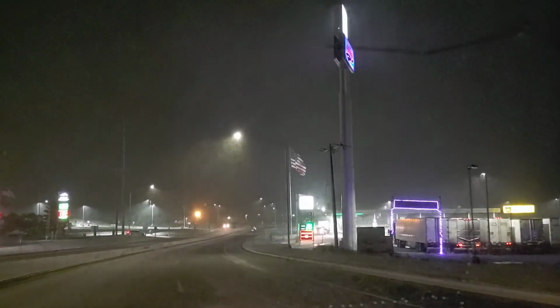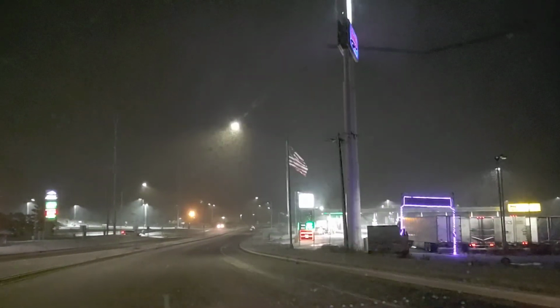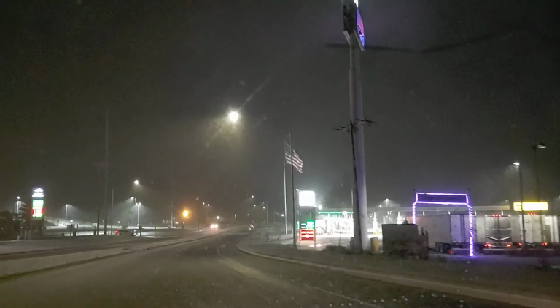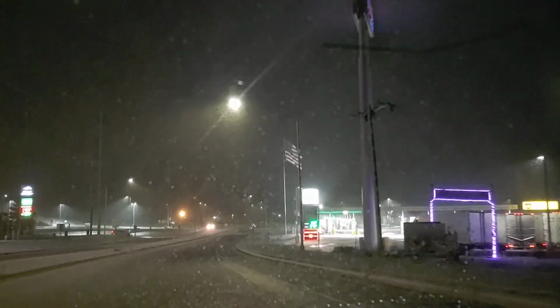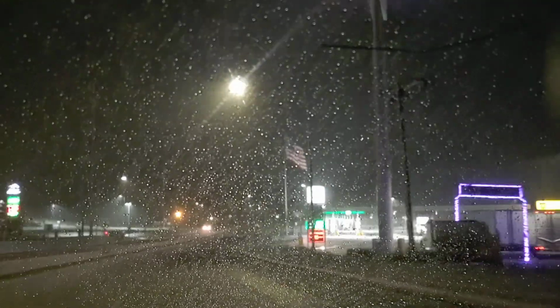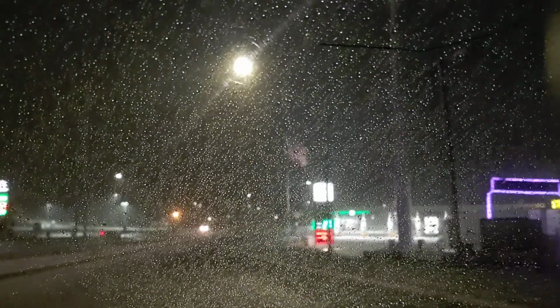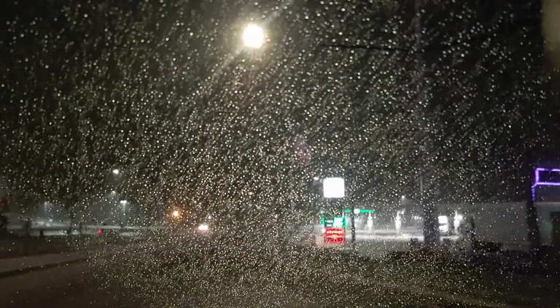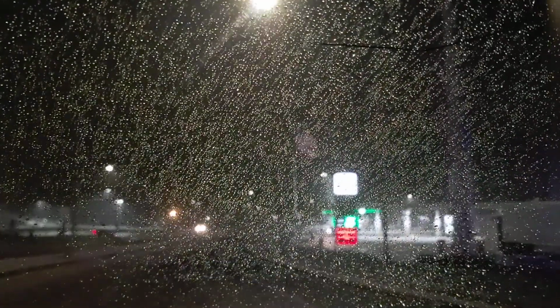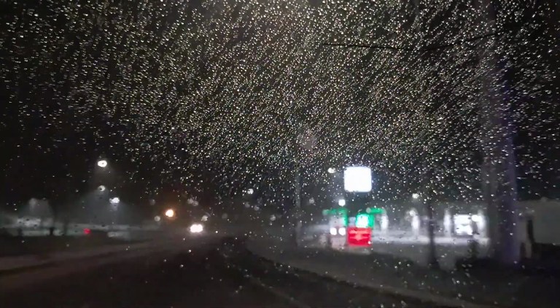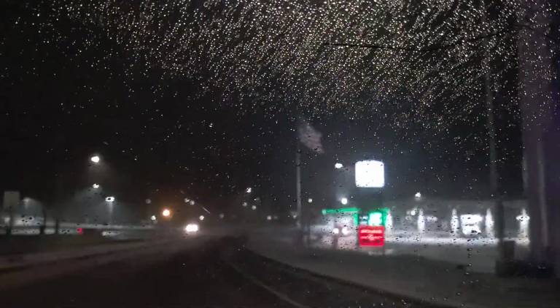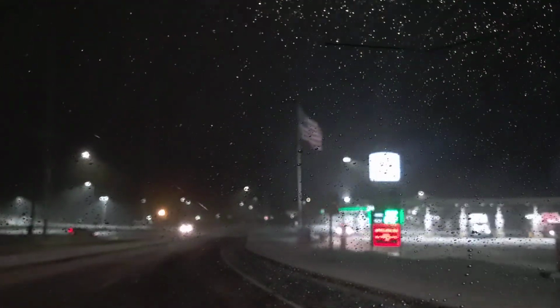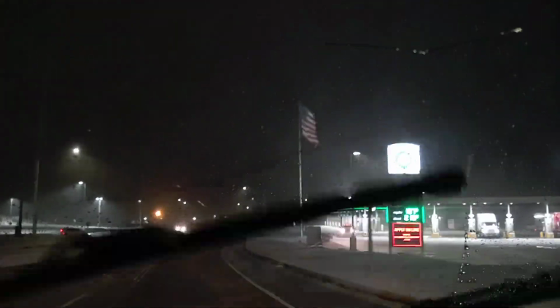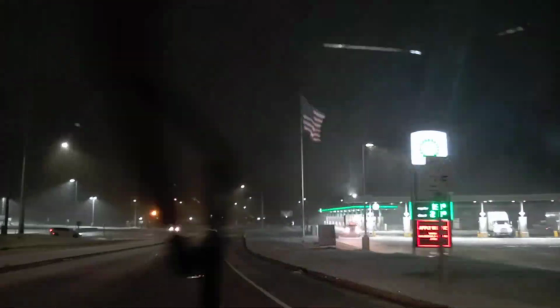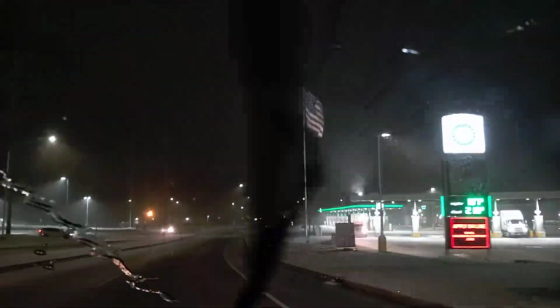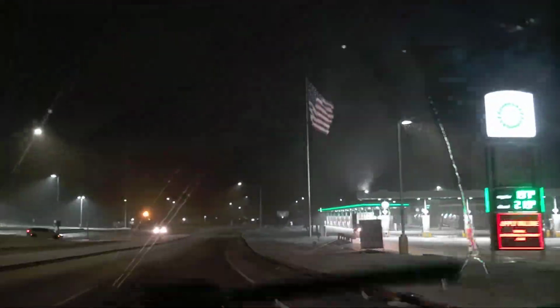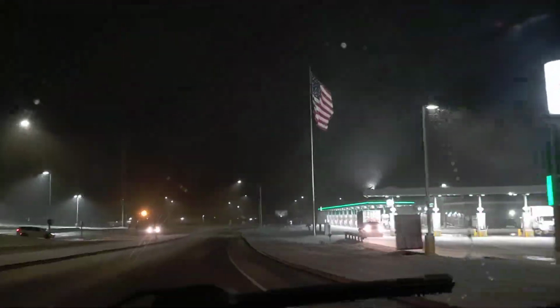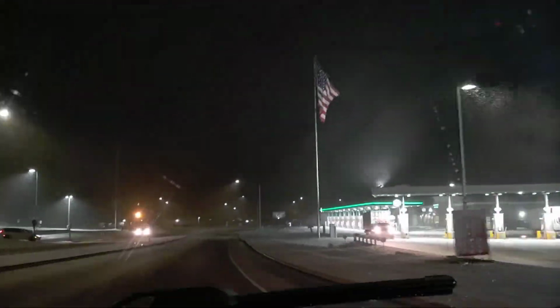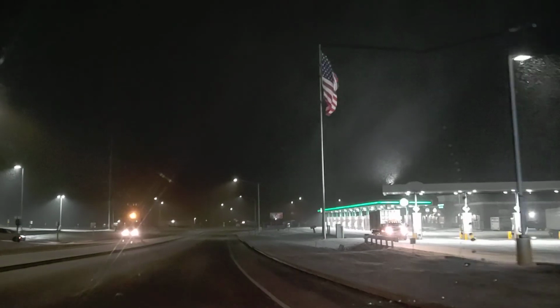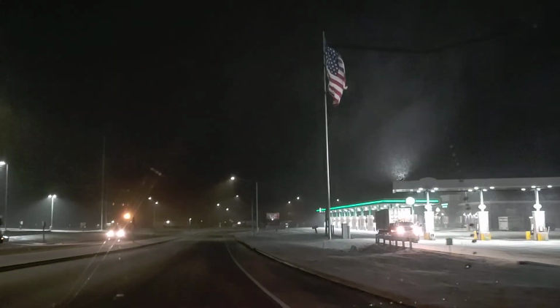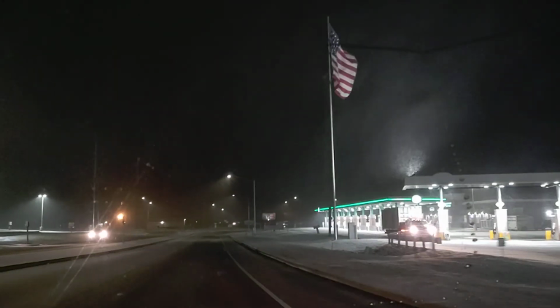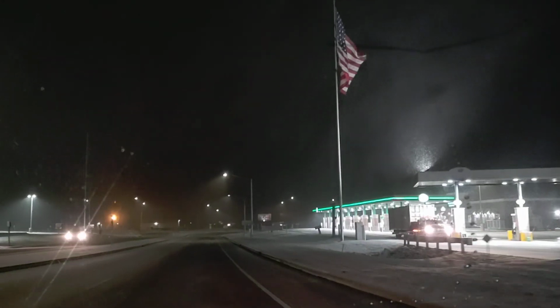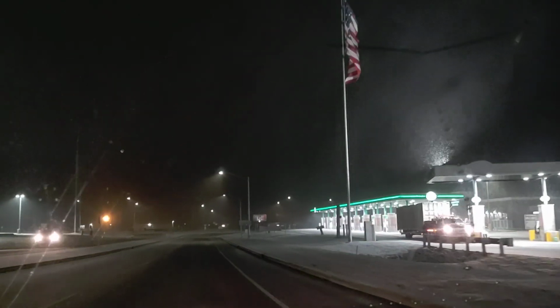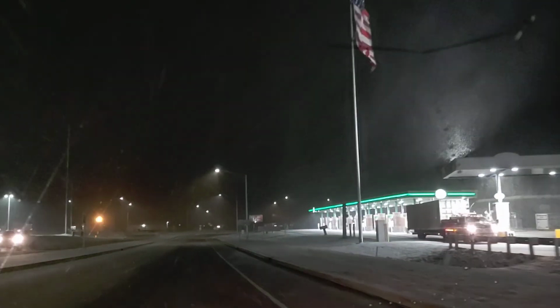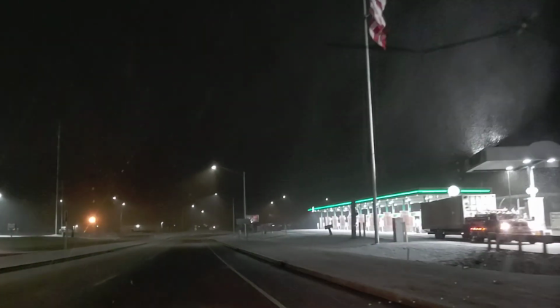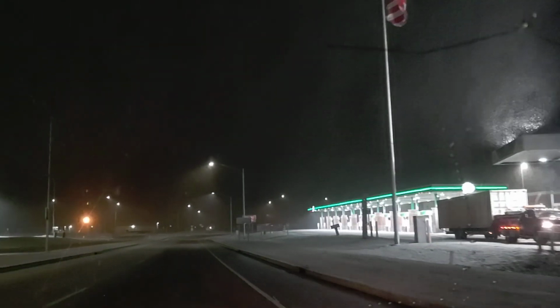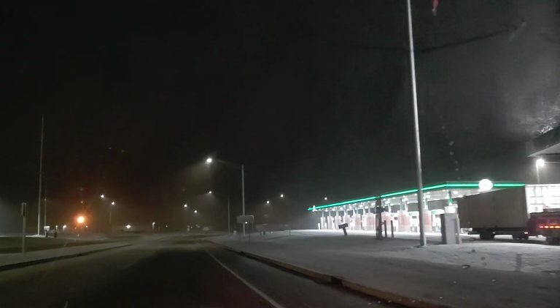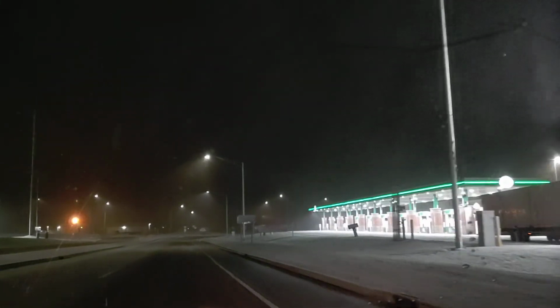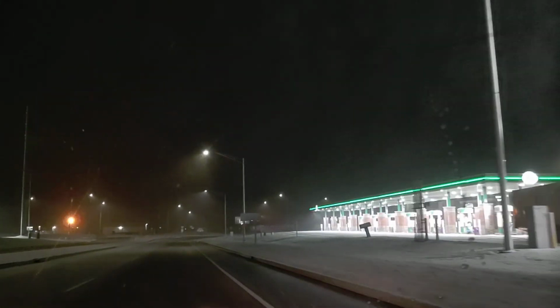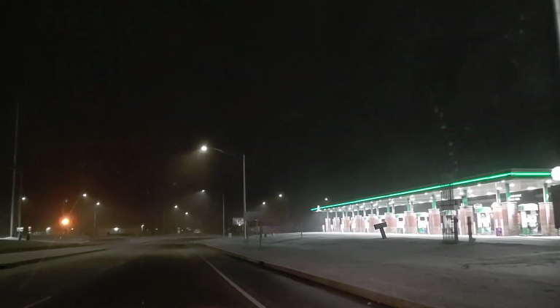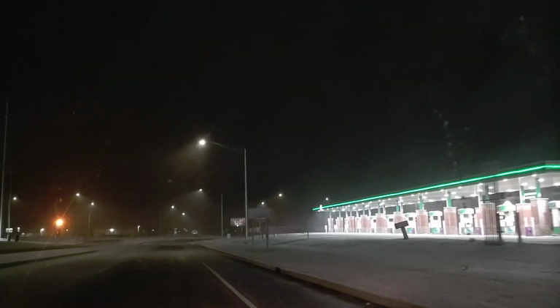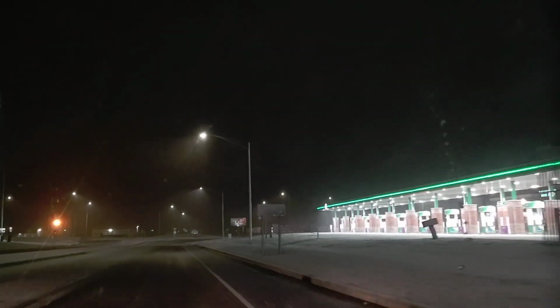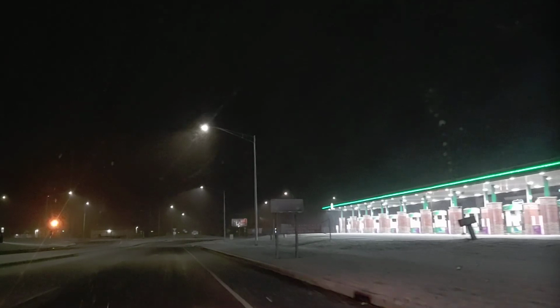My windows are all fogged up — holy smokes. I'm gonna have to roll that back window down a little bit to deal with the fogging. Hopefully I don't forget it's down.